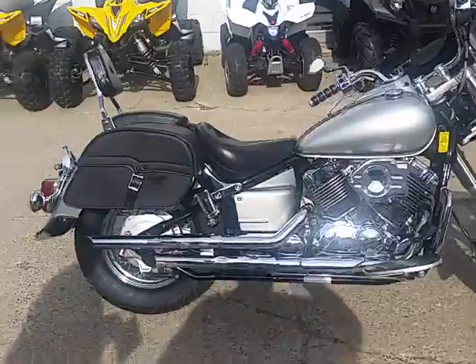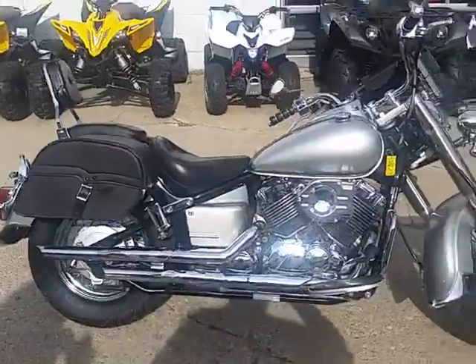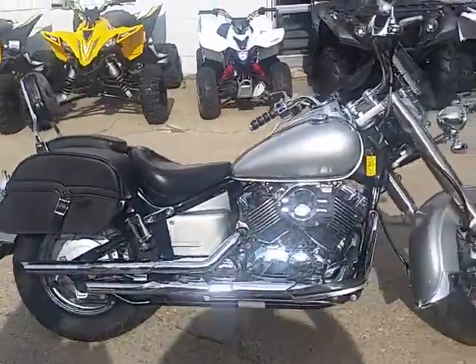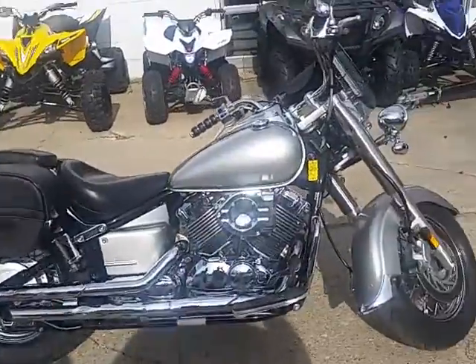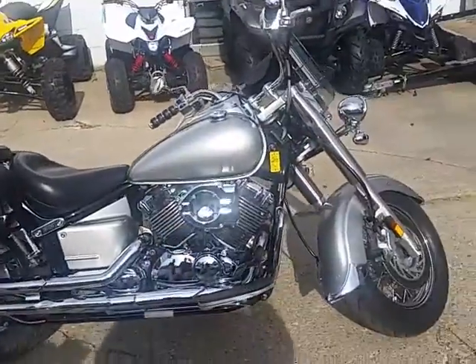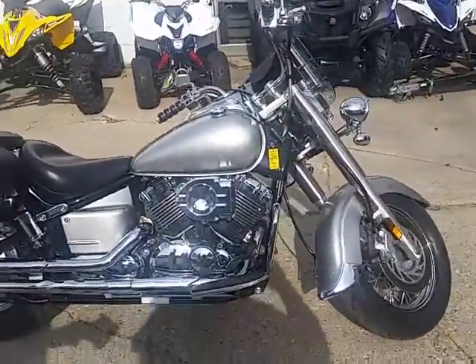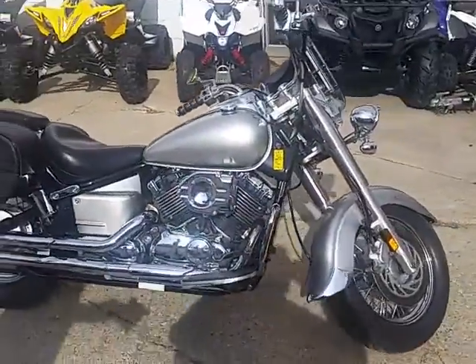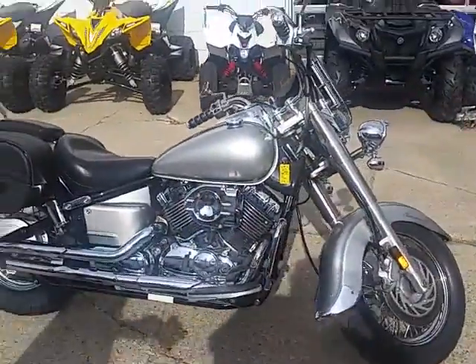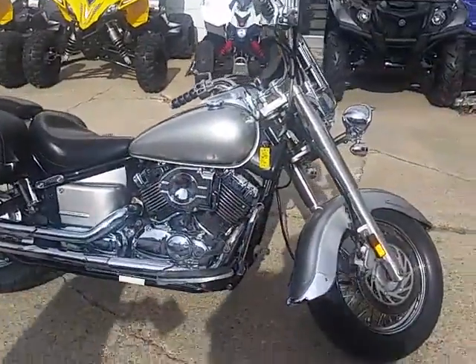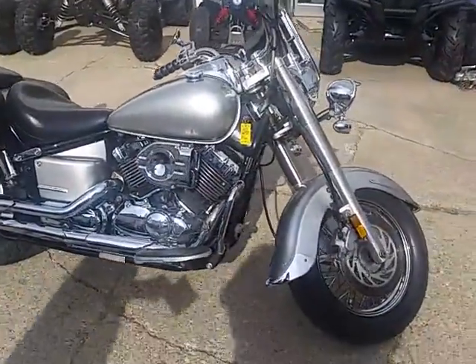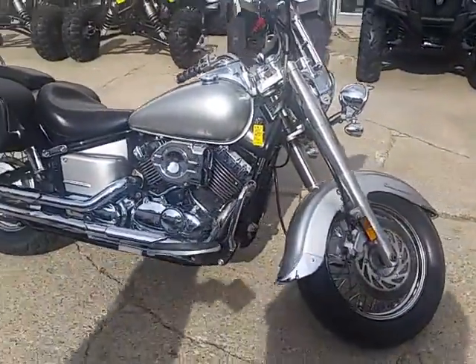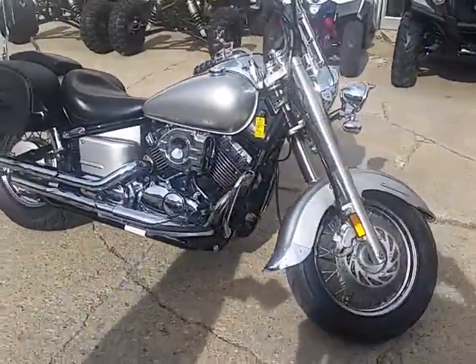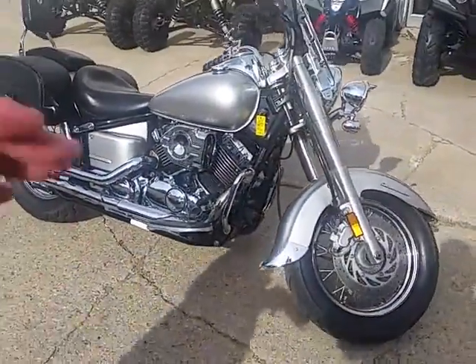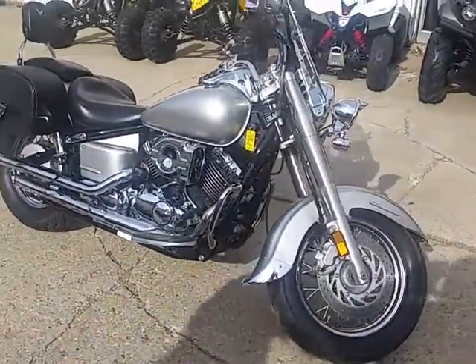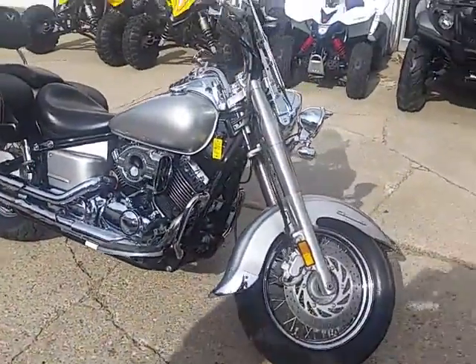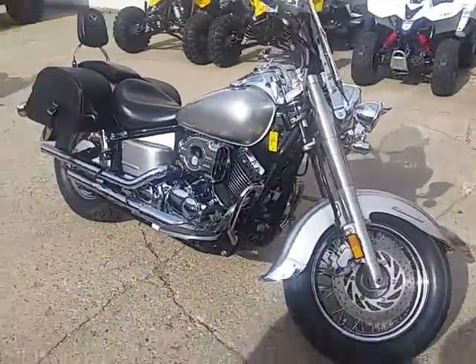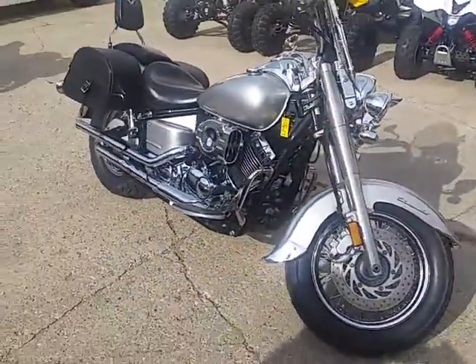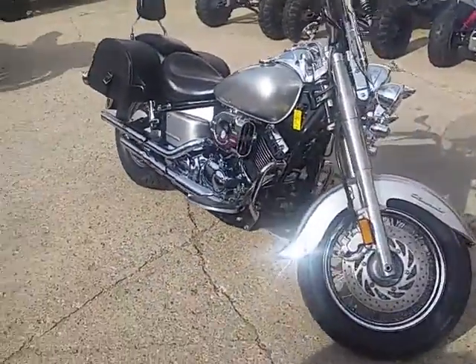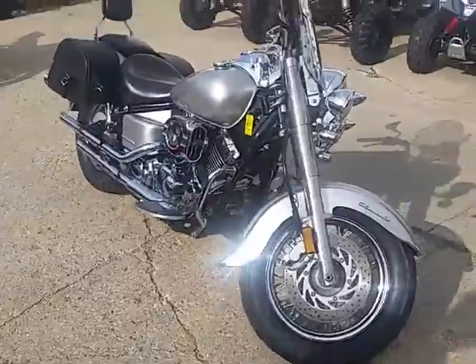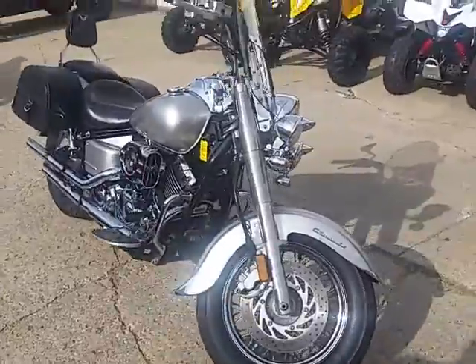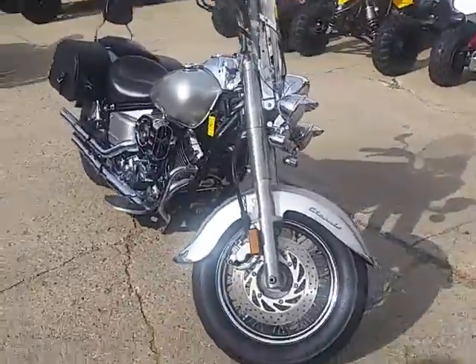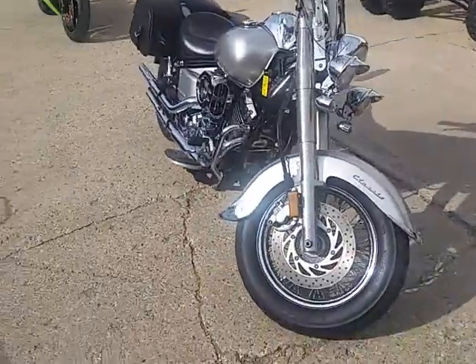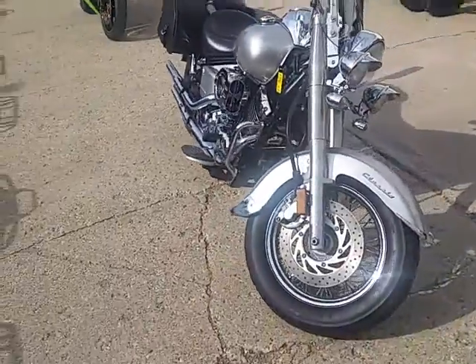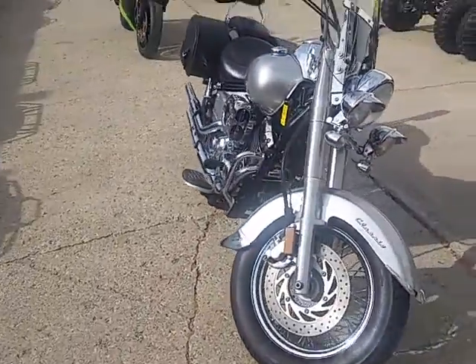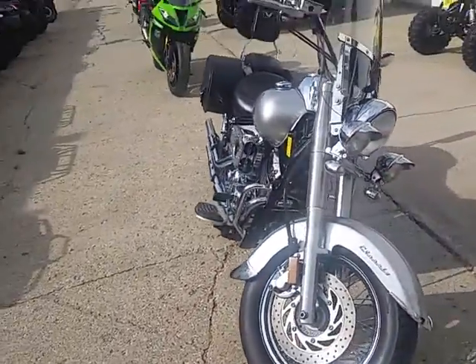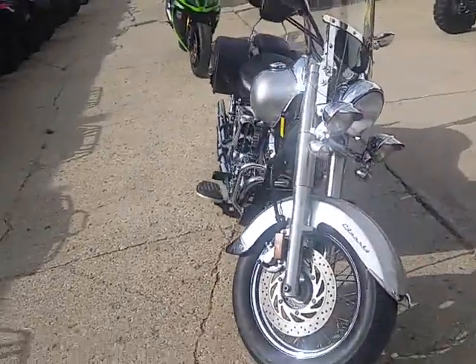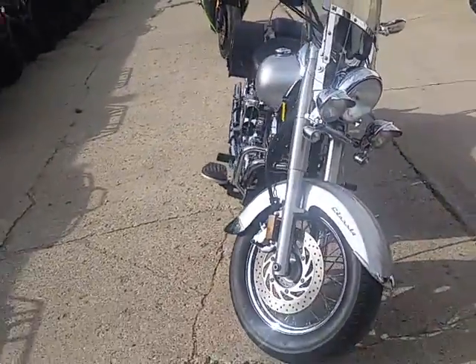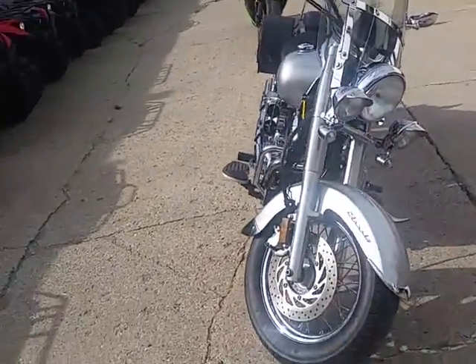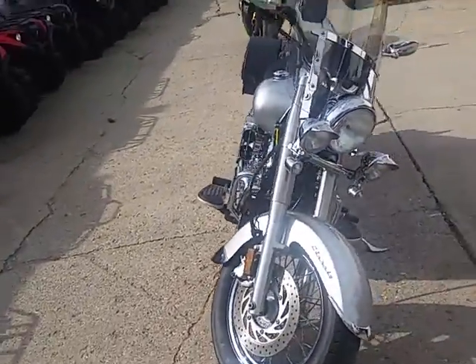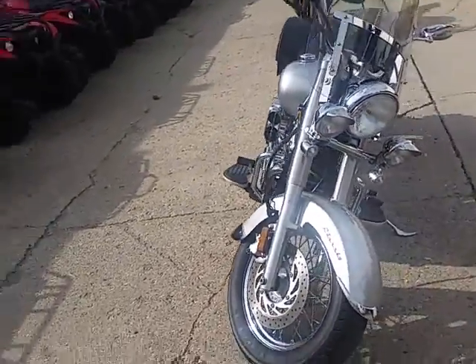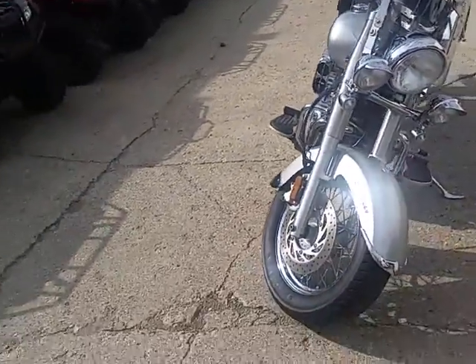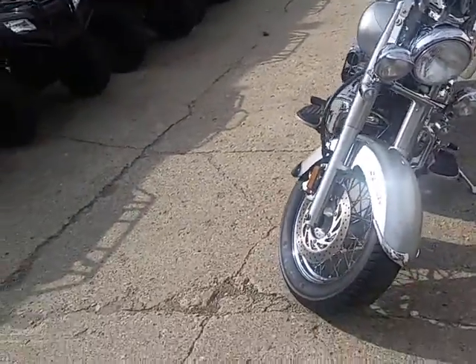Approval Powersports doing some videos on our used bikes. This one's a 2002 Yamaha V-Star 650 Silverado for sale. We got this thing priced to move — $2,300.